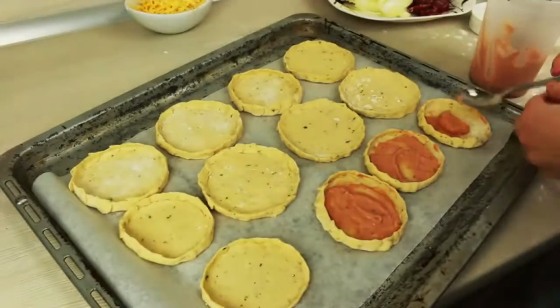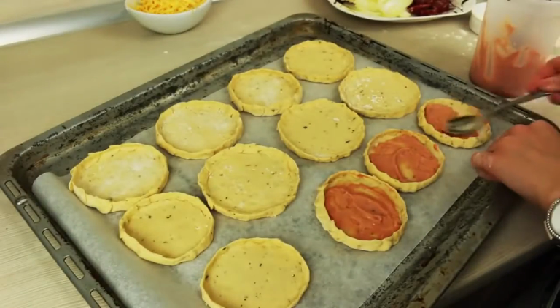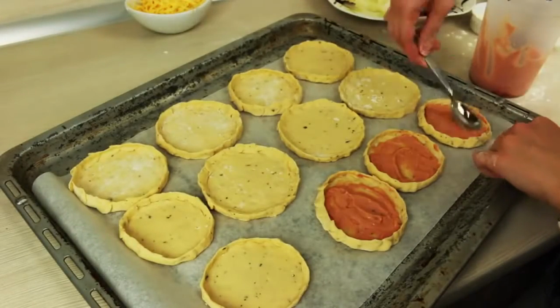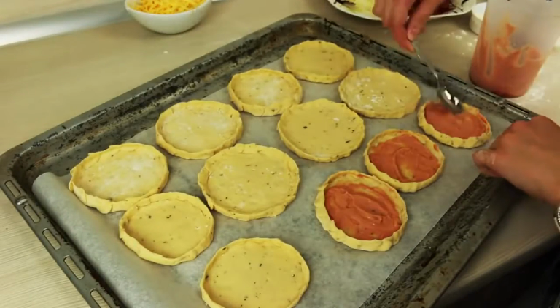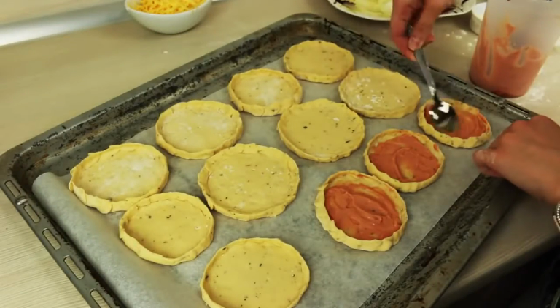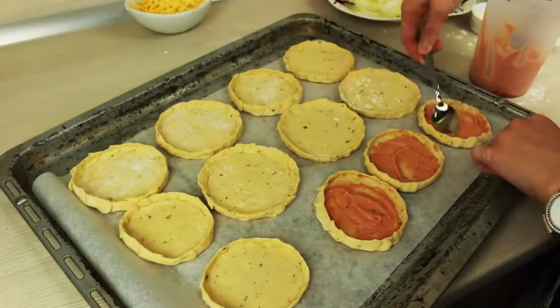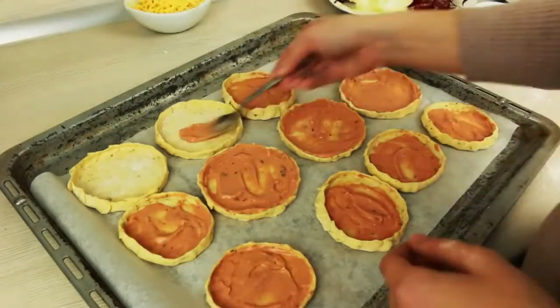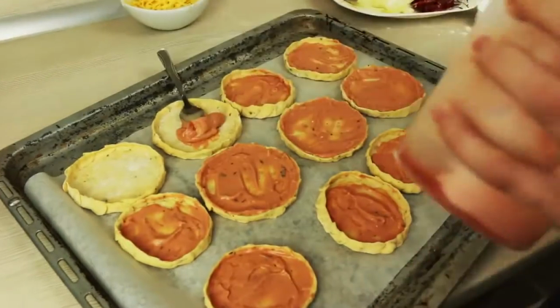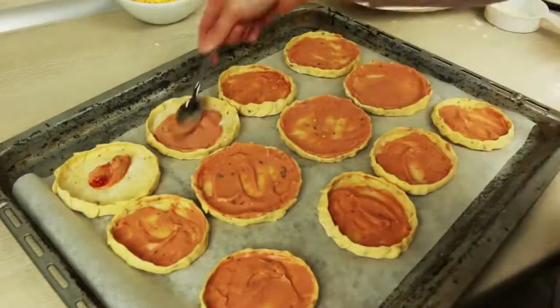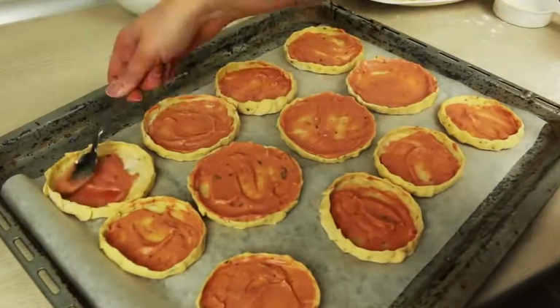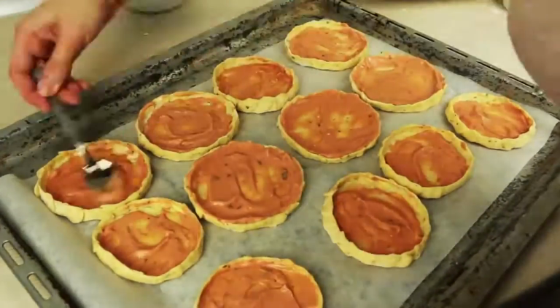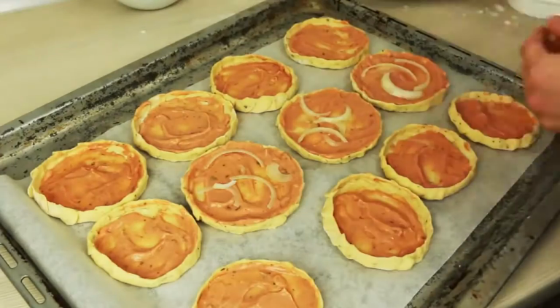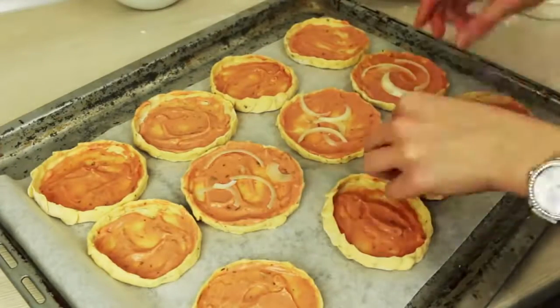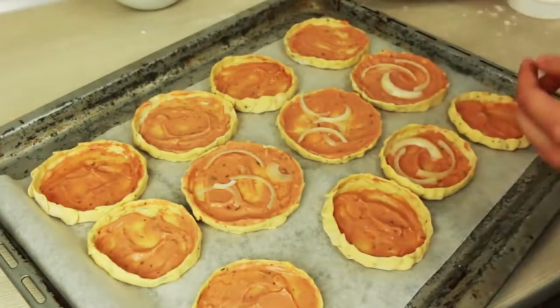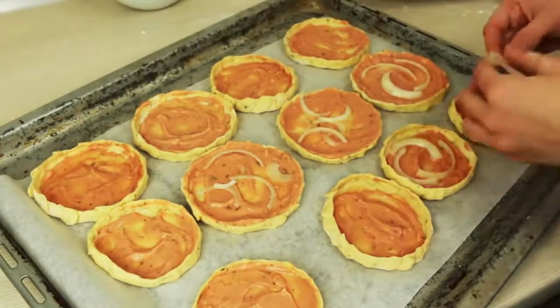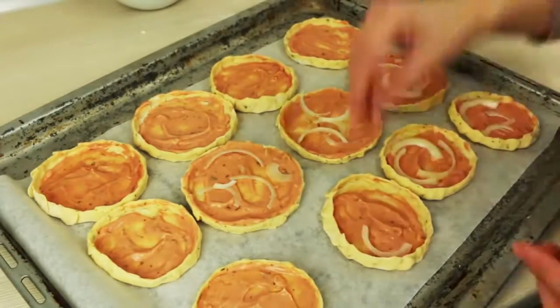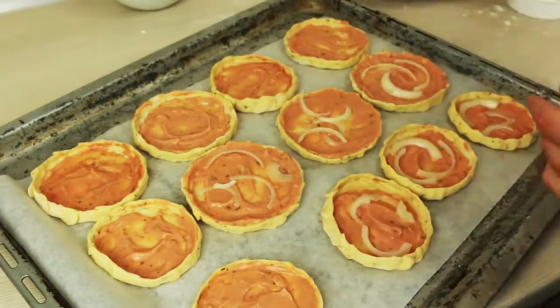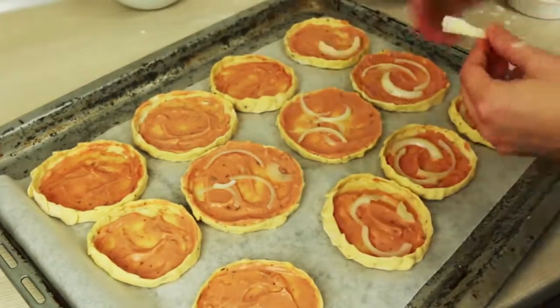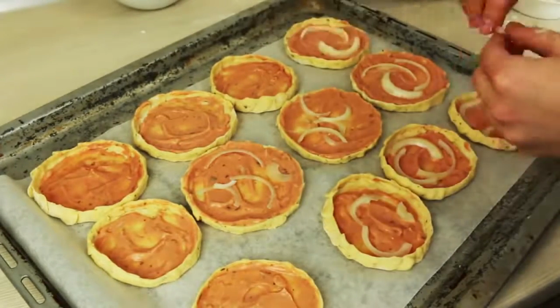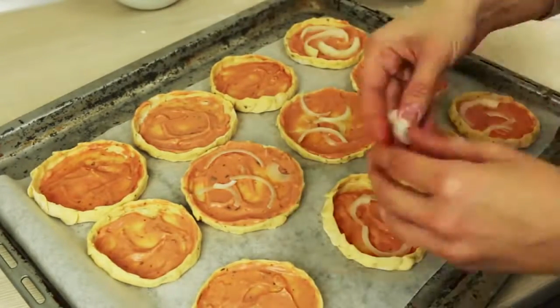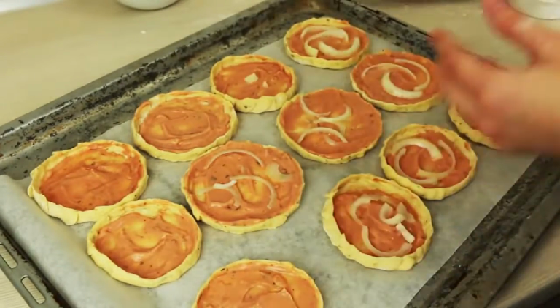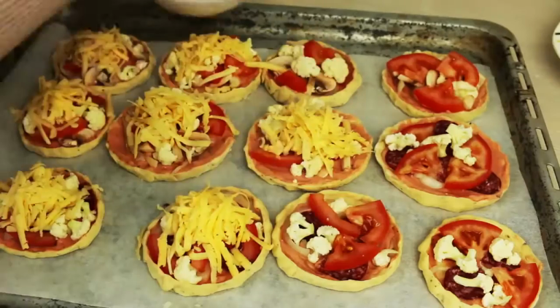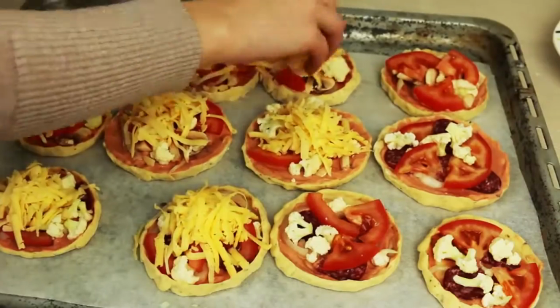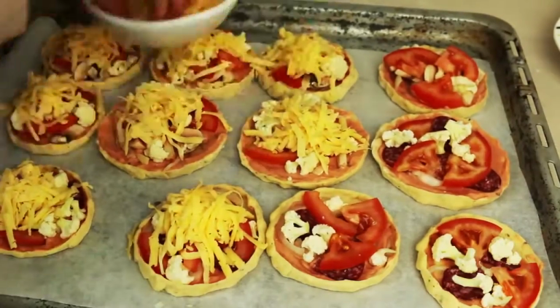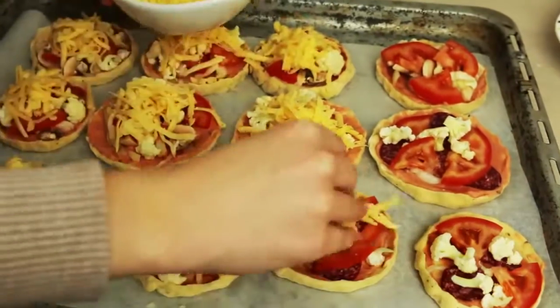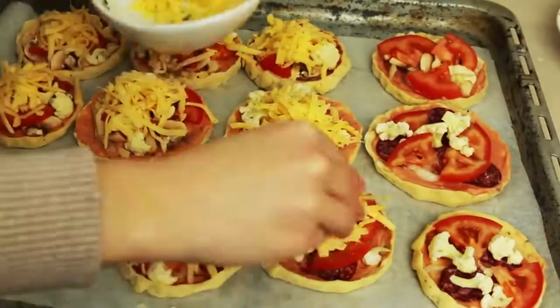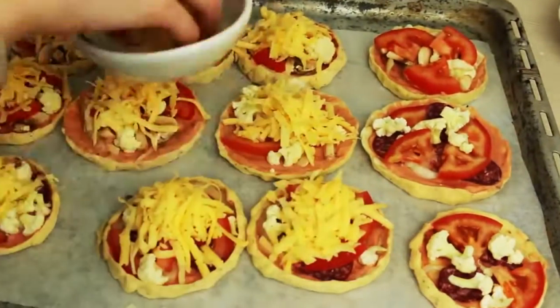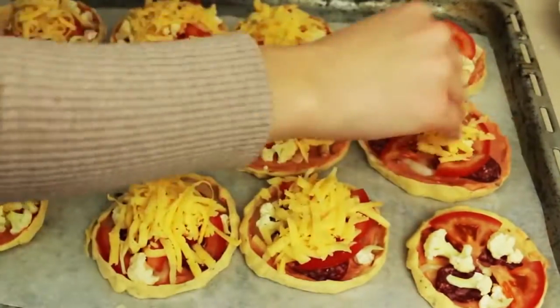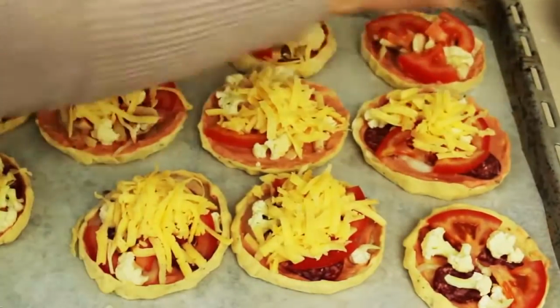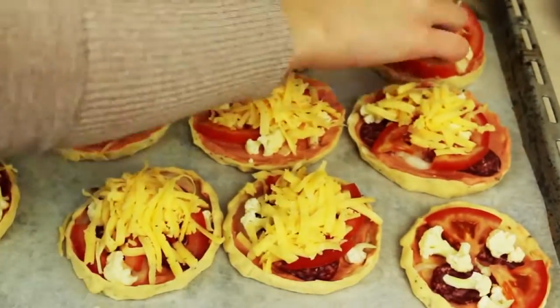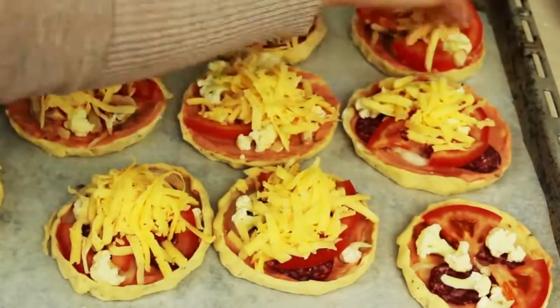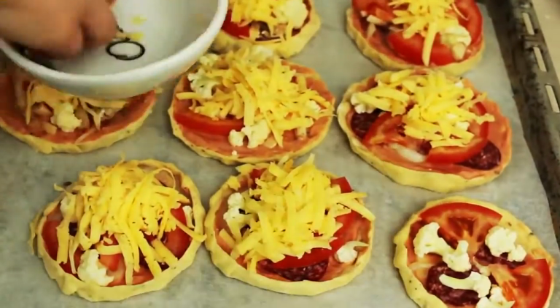Grease them with the sauce we made and fill the forms with whatever you wish. I made salami and mushroom pizzas. Both of them had cauliflower, onion, cheese, tomatoes, and I used some herbs at the very end.